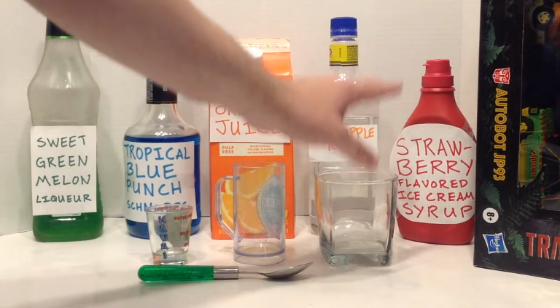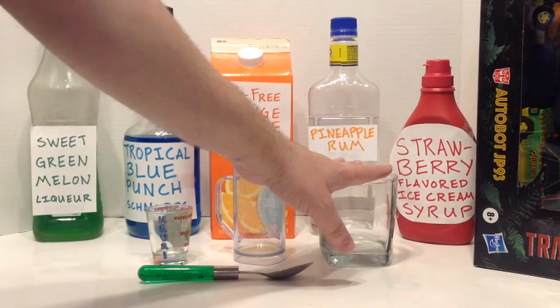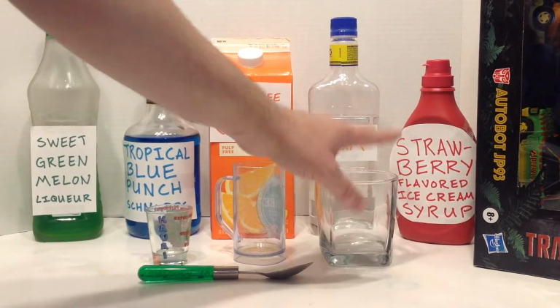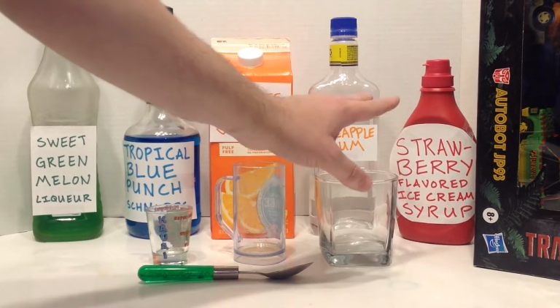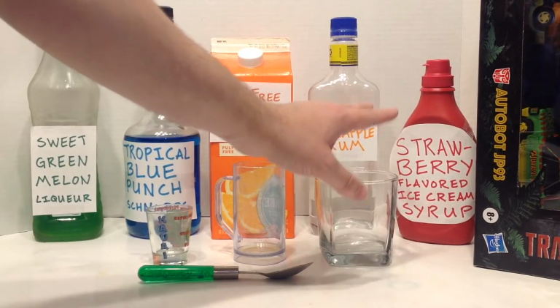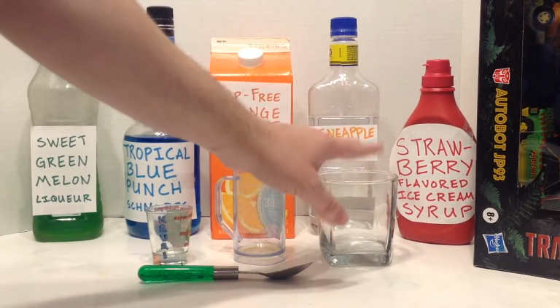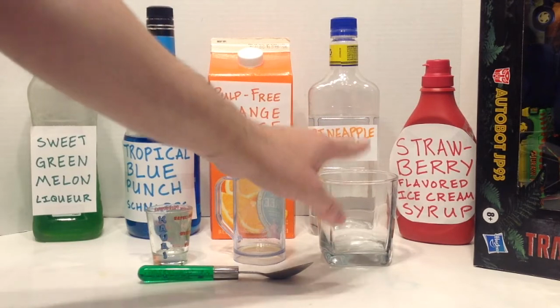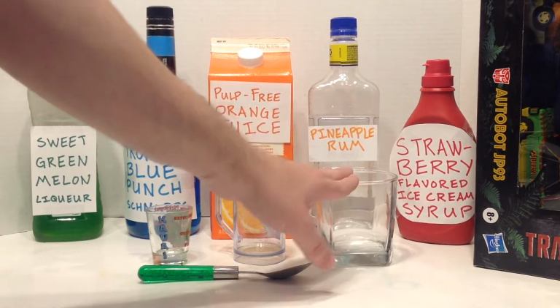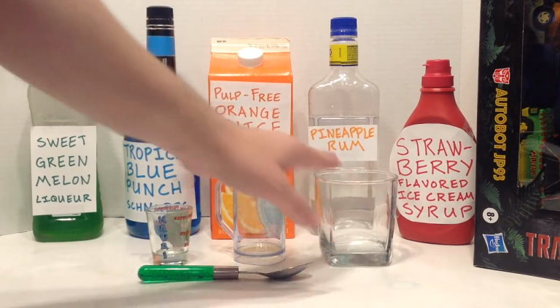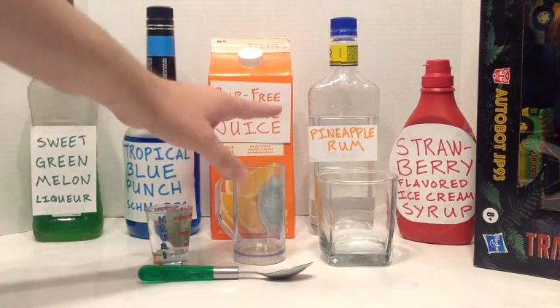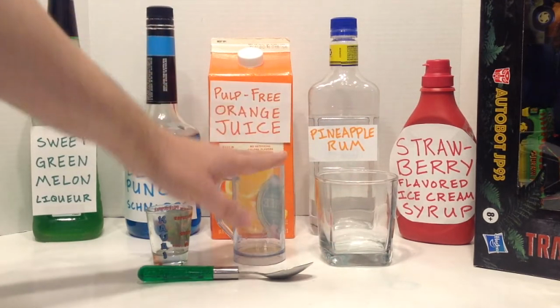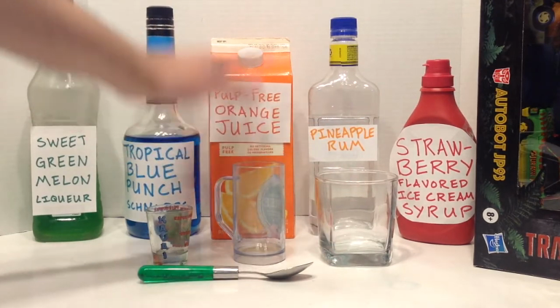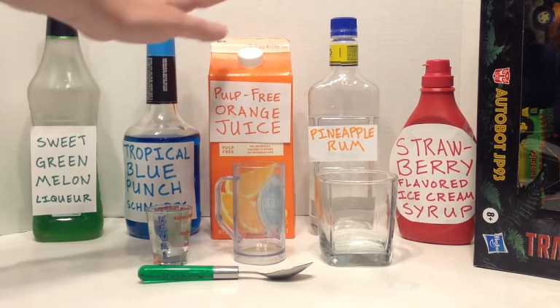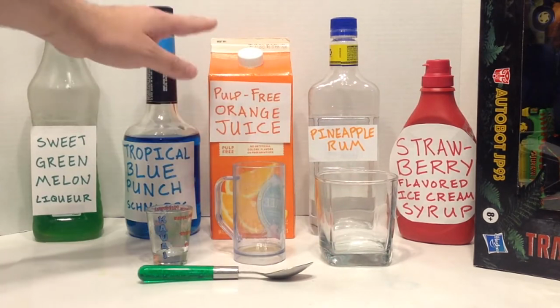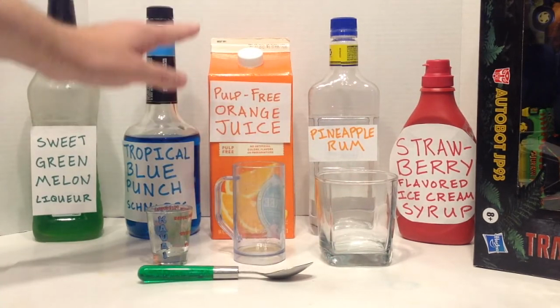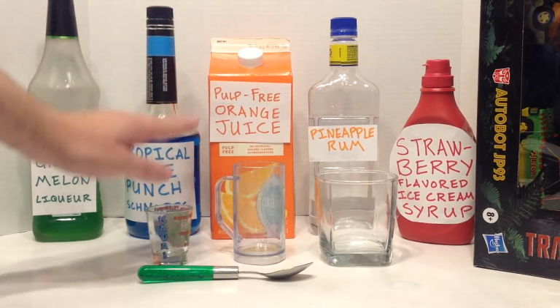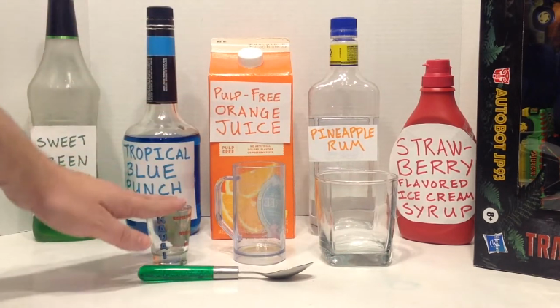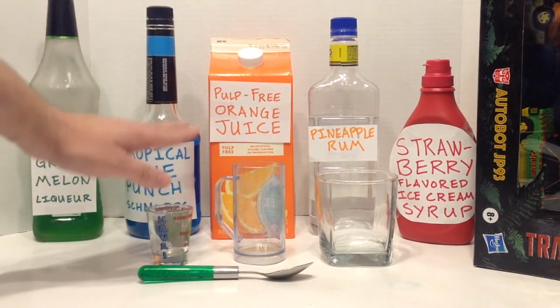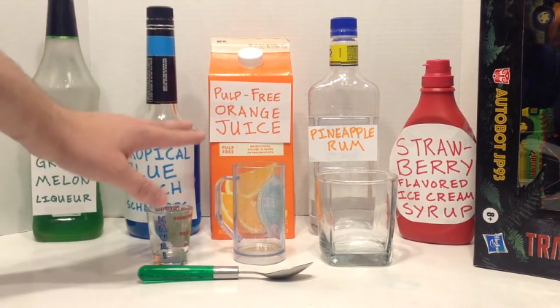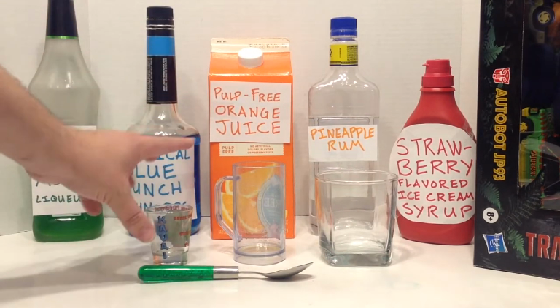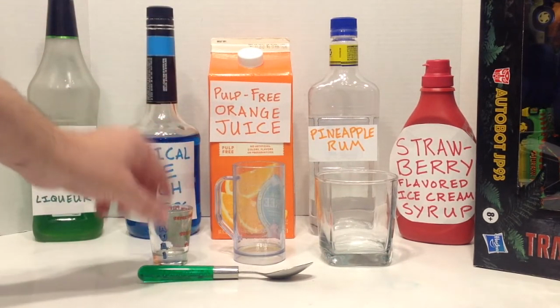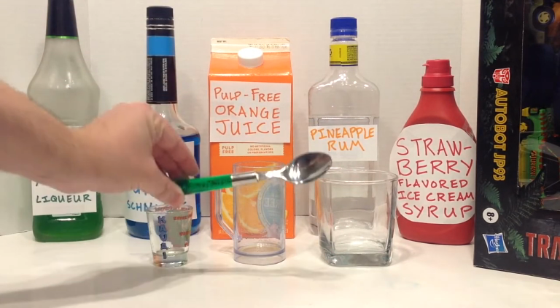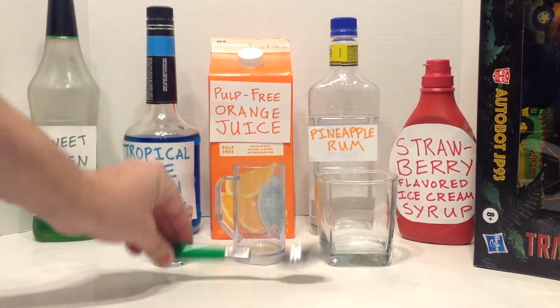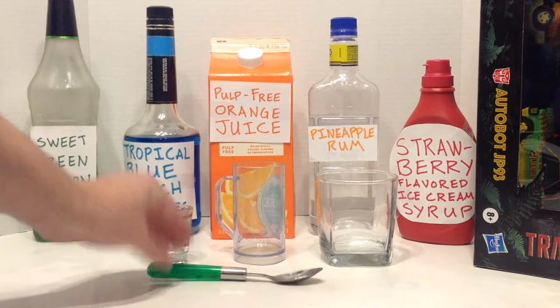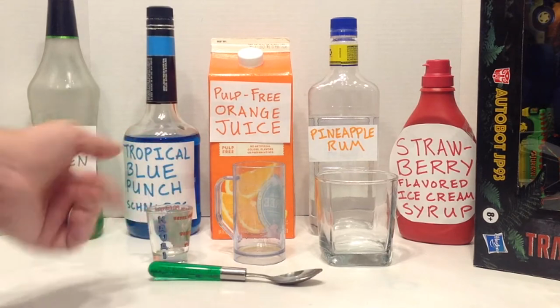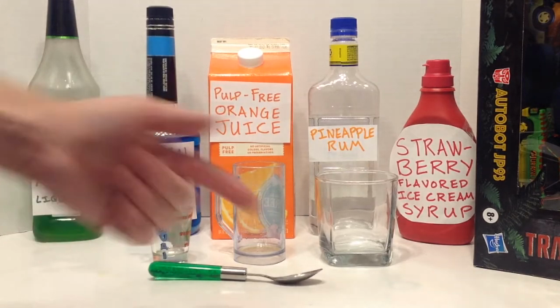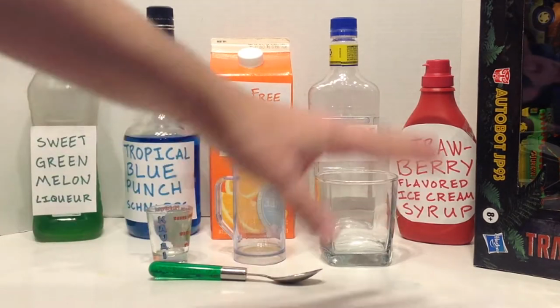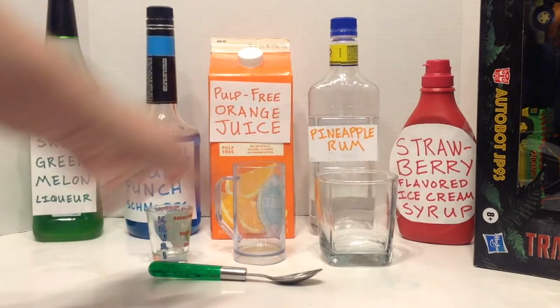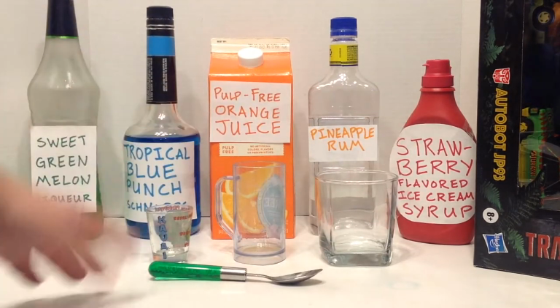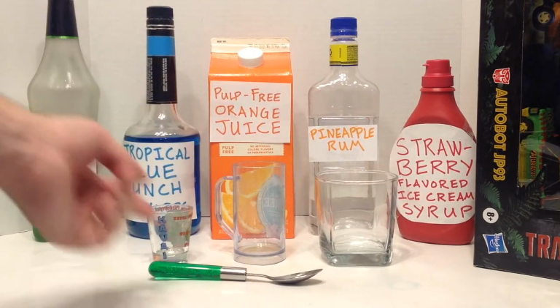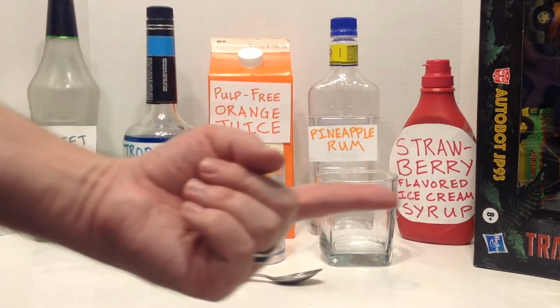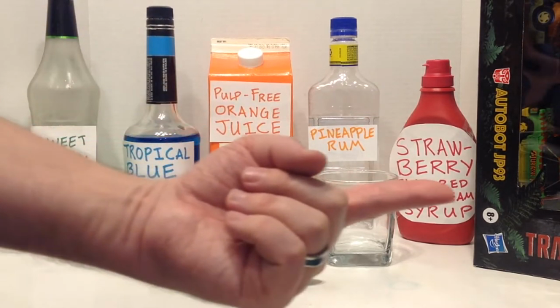You'll also need a rocks glass or other shorter, wider glass, a separate container to pour from, your measuring glass or tool, a spoon, and some ice — which I don't have out here because it's still in the freezer.